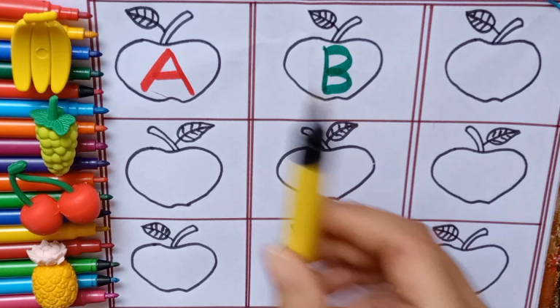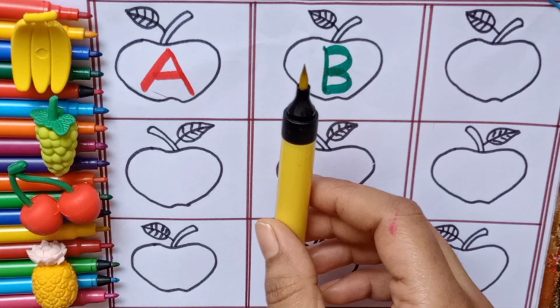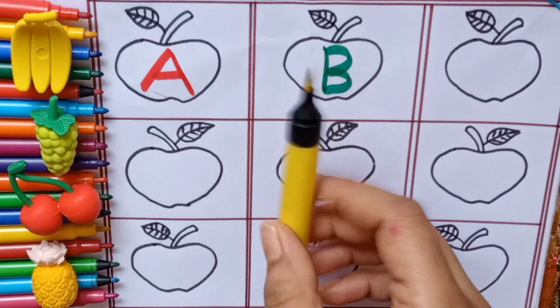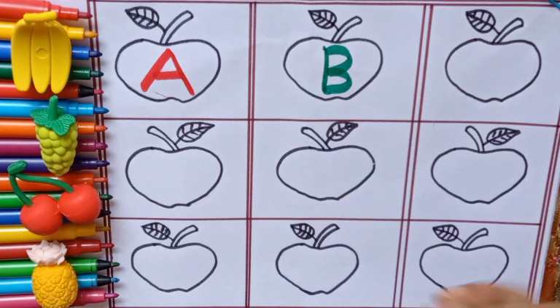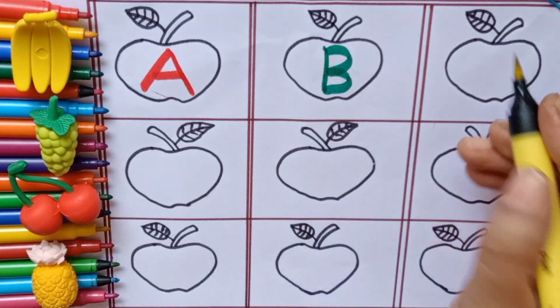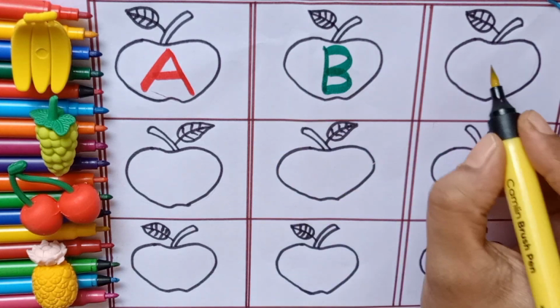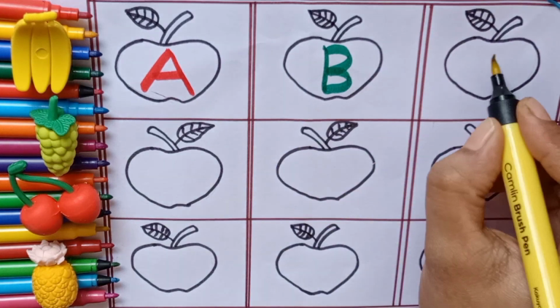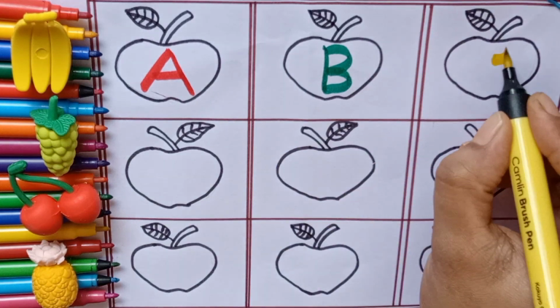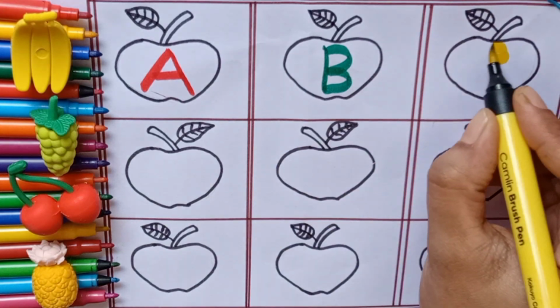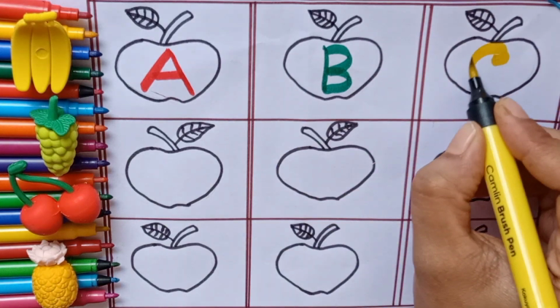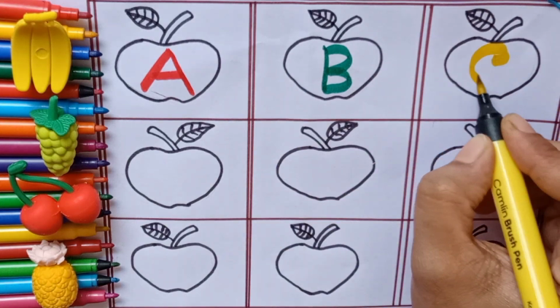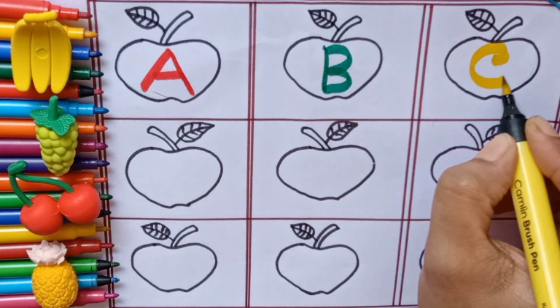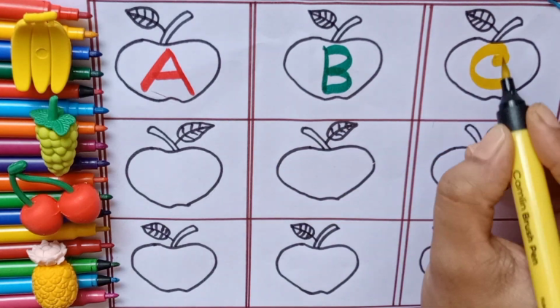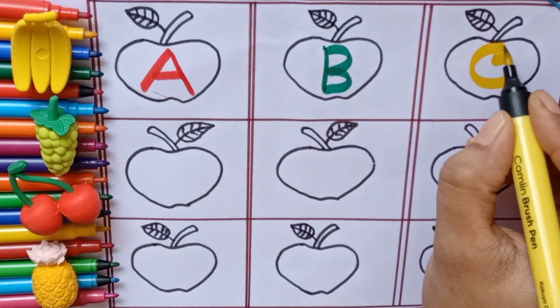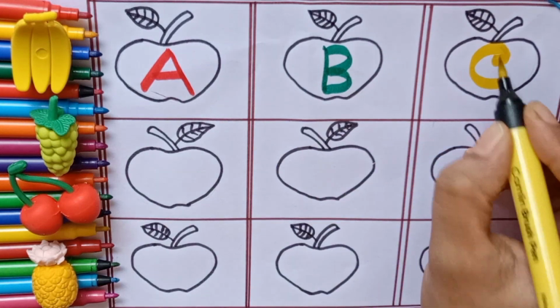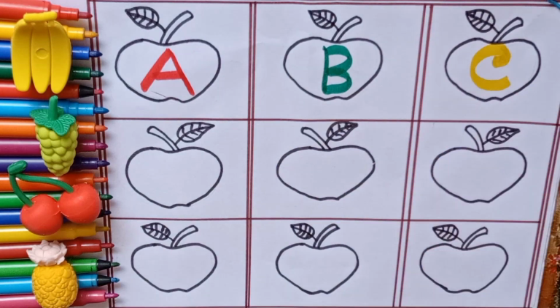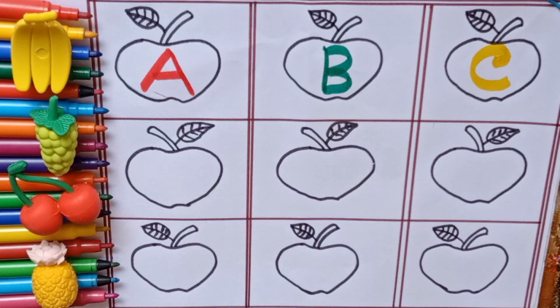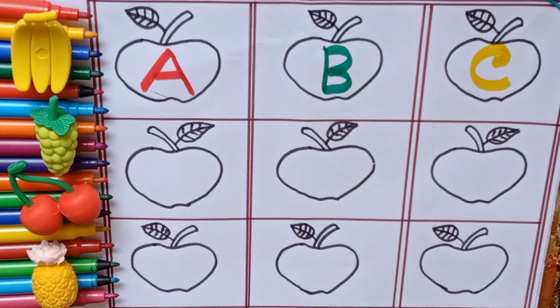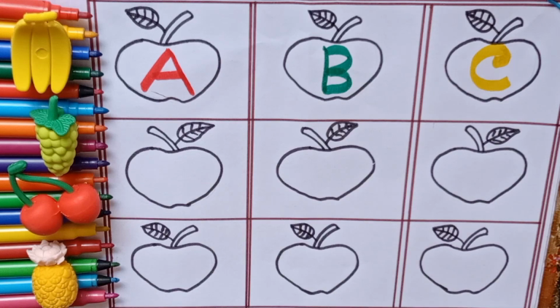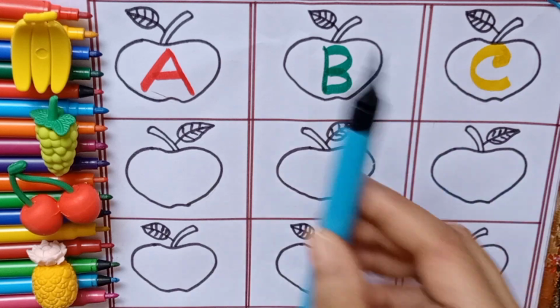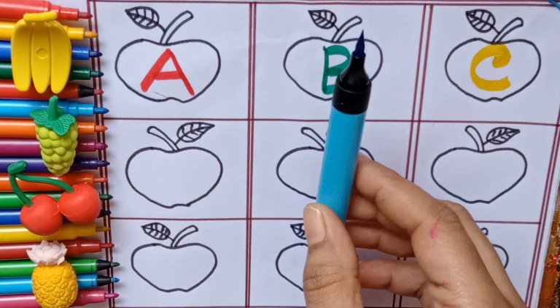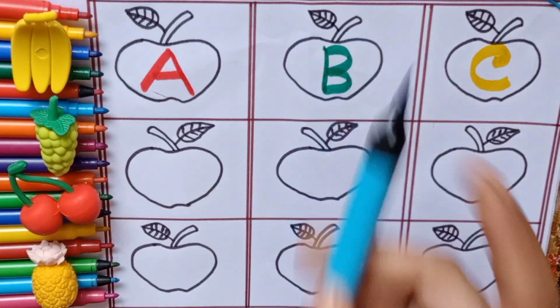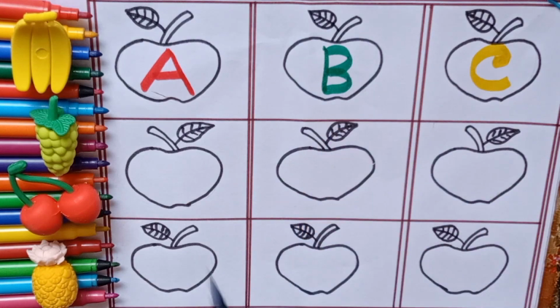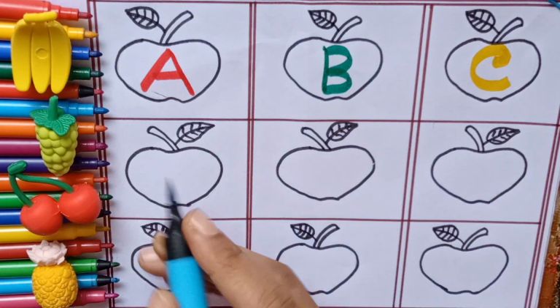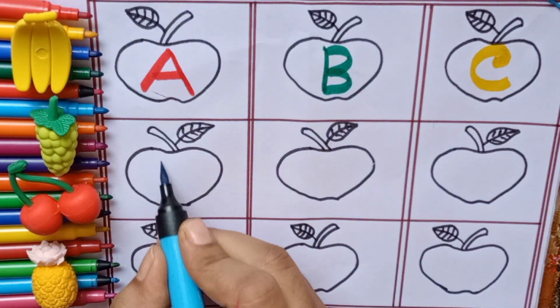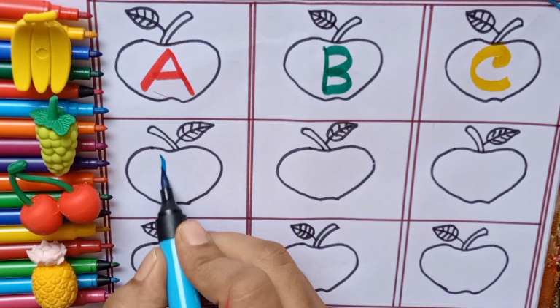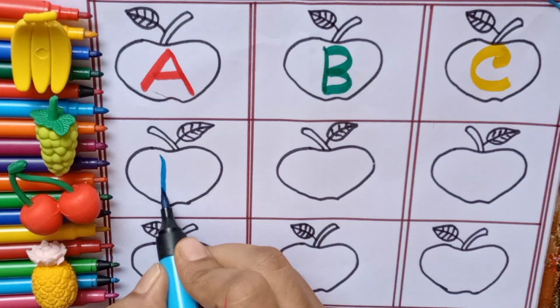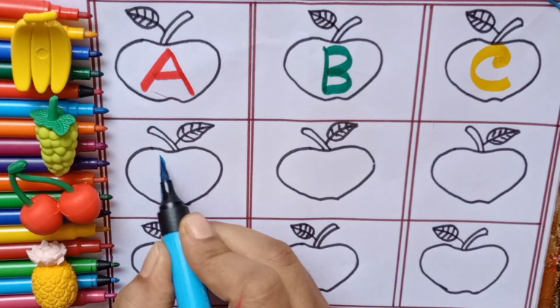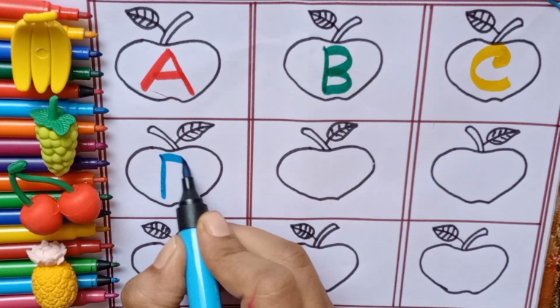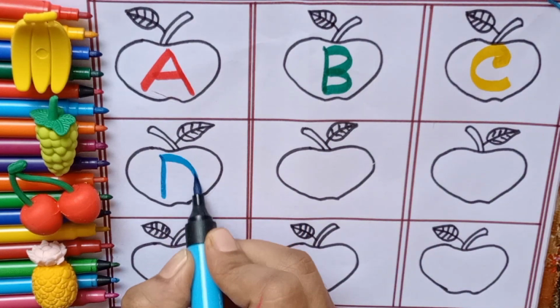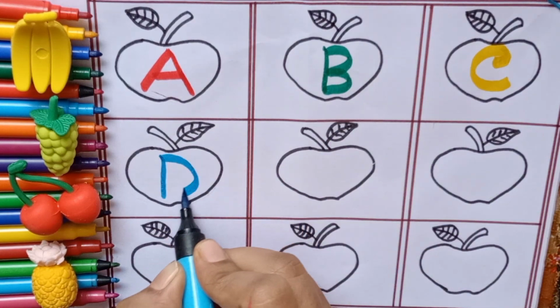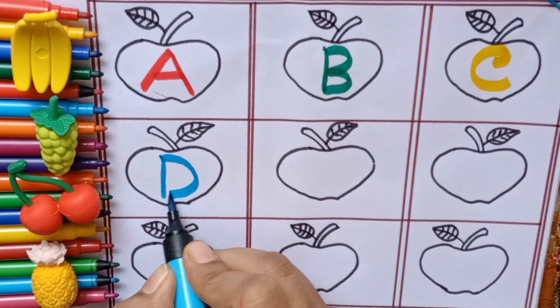Yellow color. C — C for cat. Meow! Sky blue color. D — D for dog.